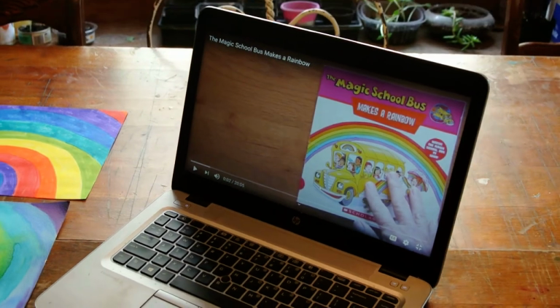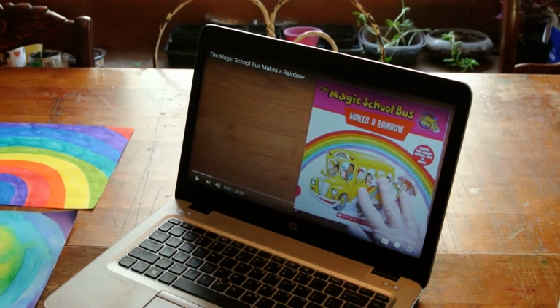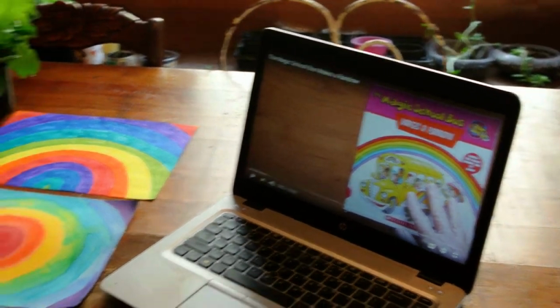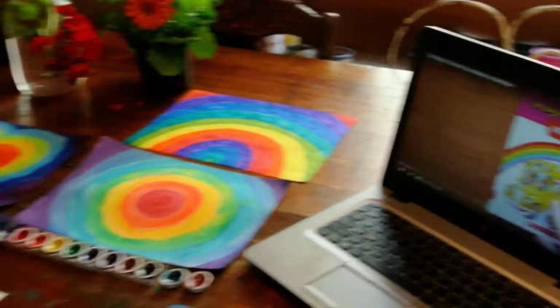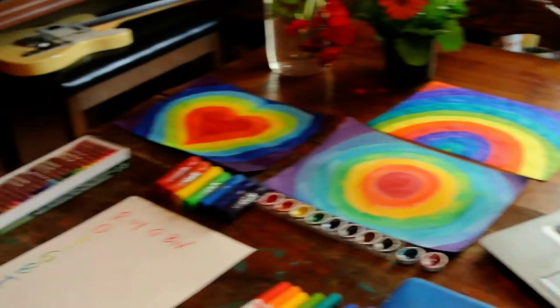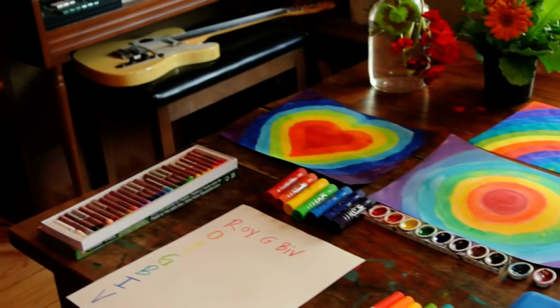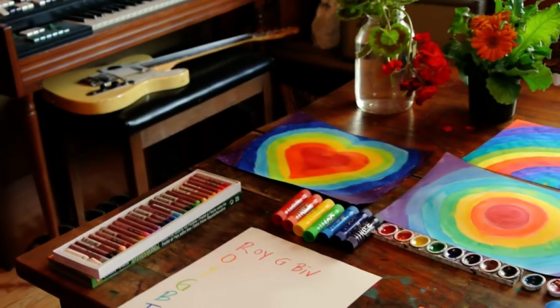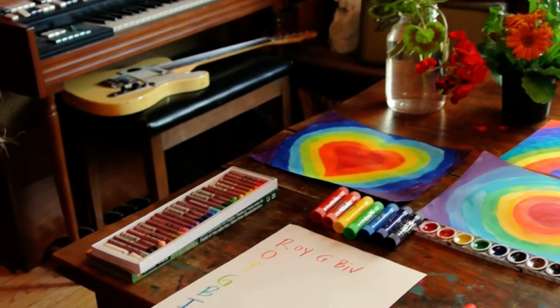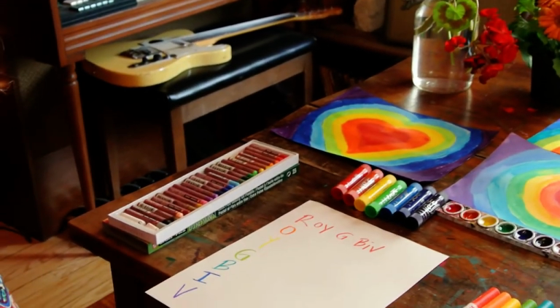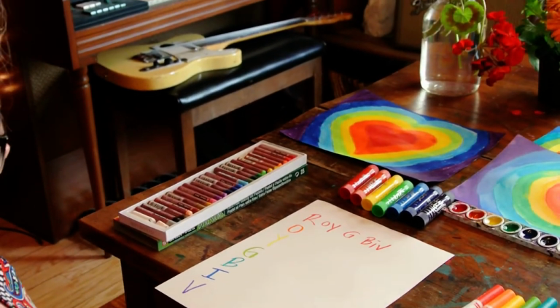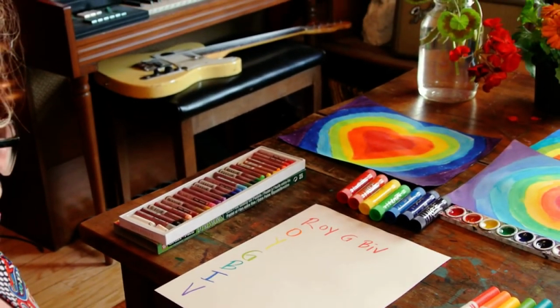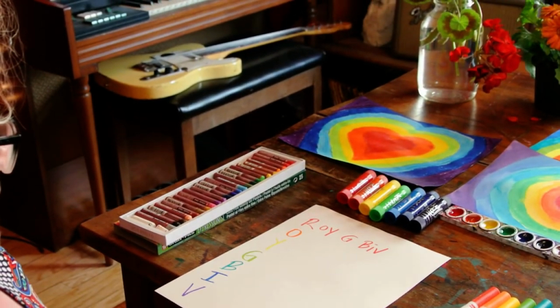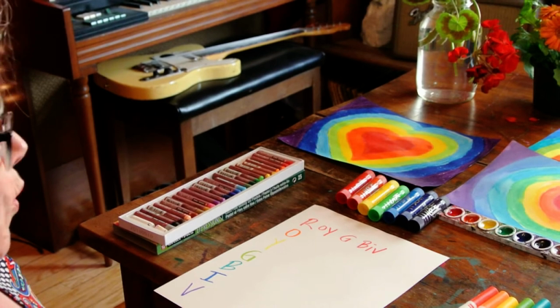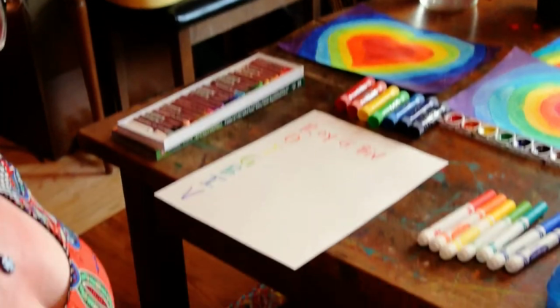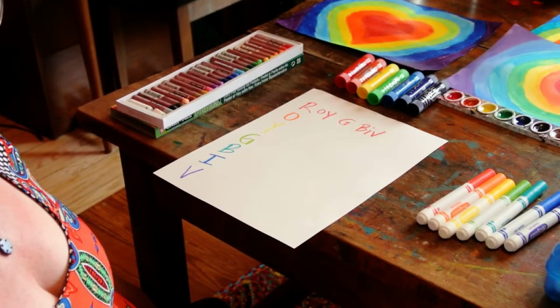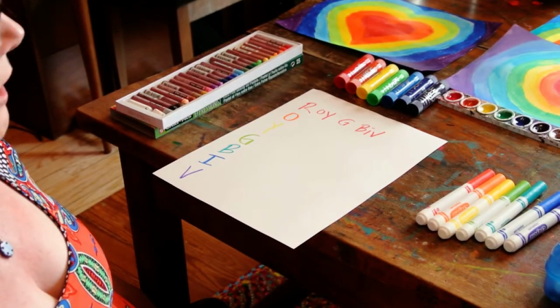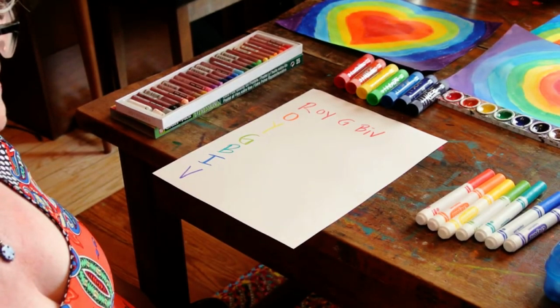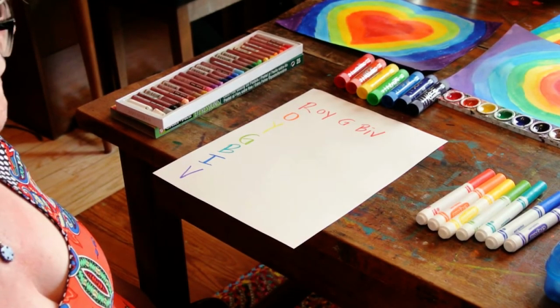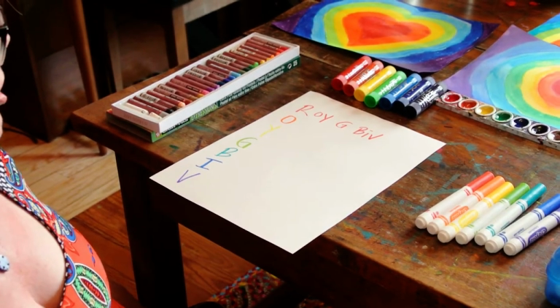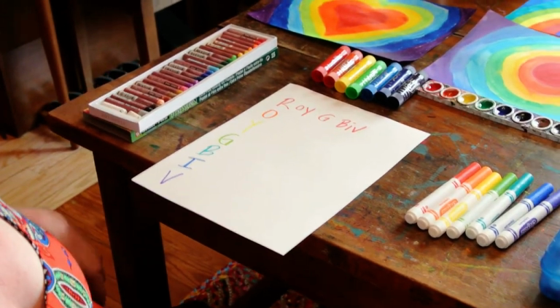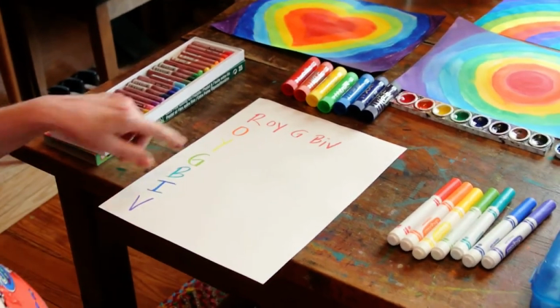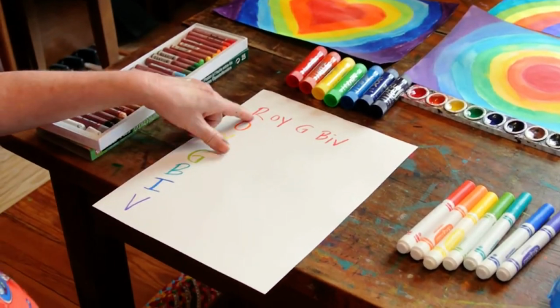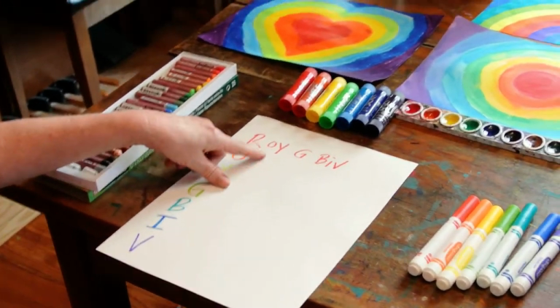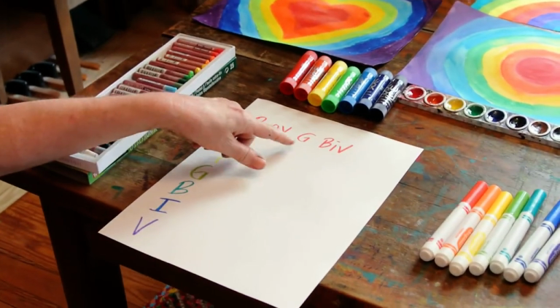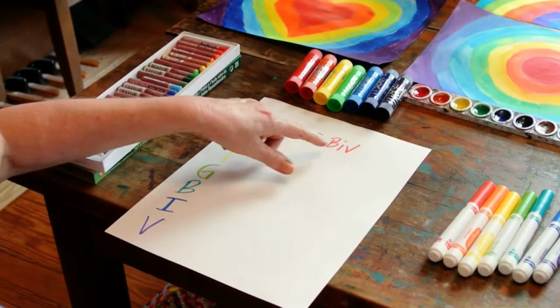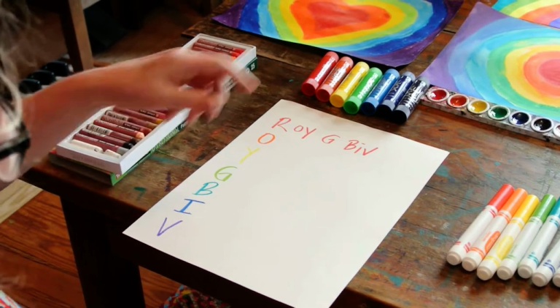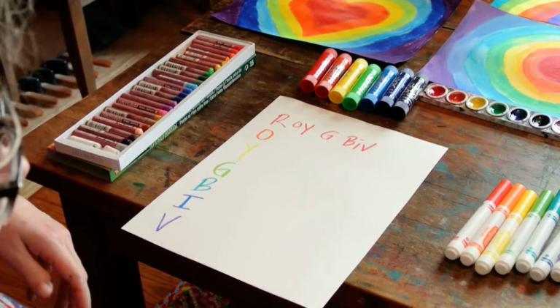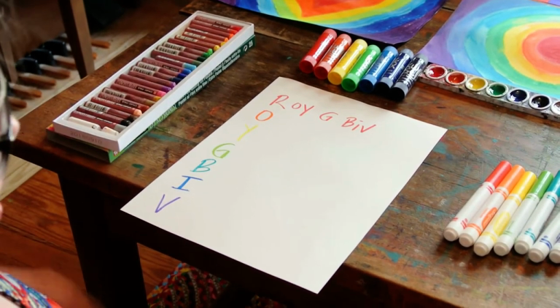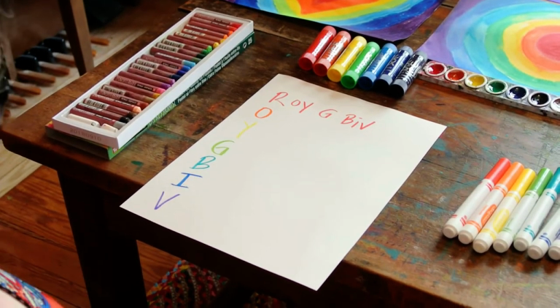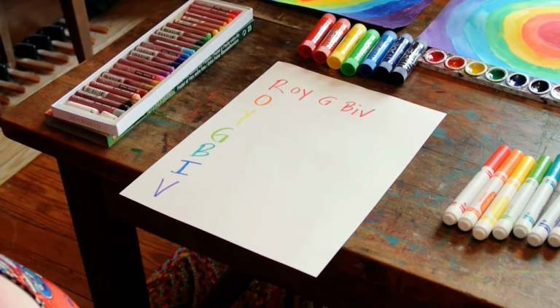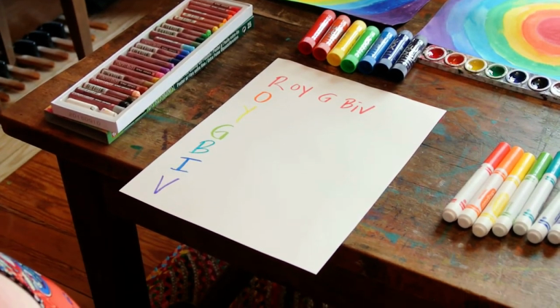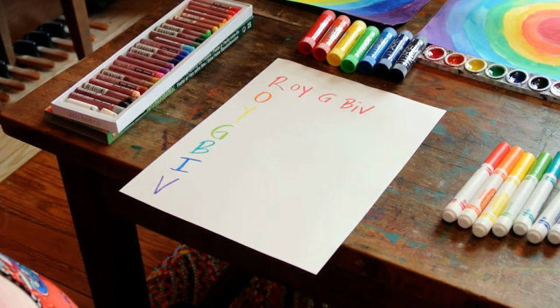One trick I learned when I was a kid for how to remember the order of the colors is the fictional name Roy G. Biv, which stands for red,